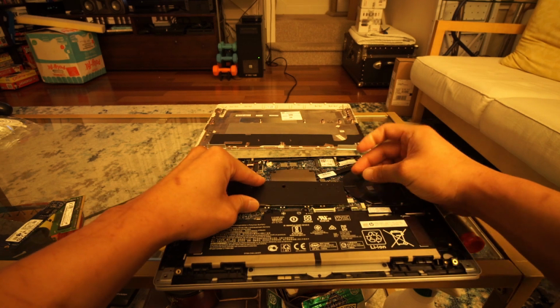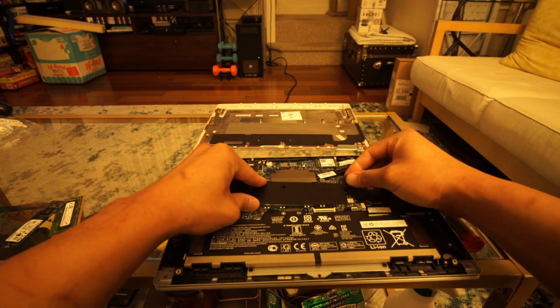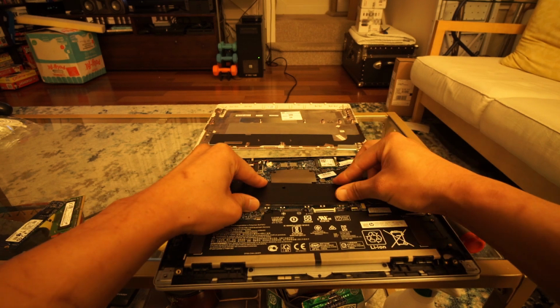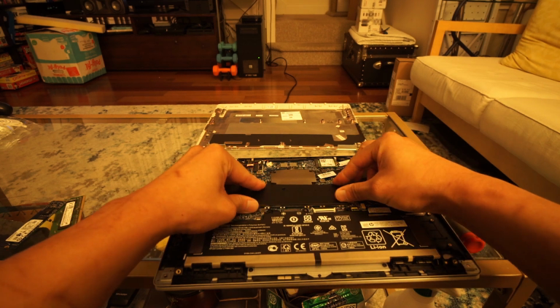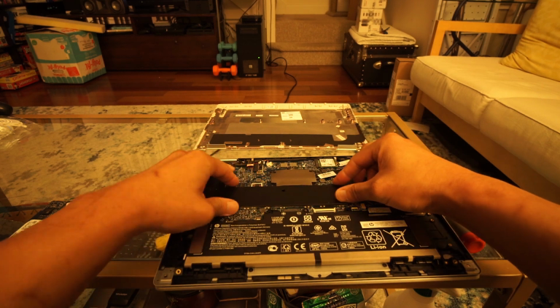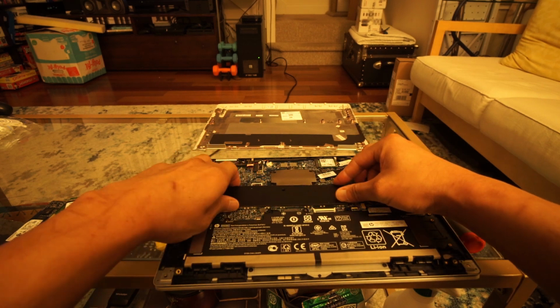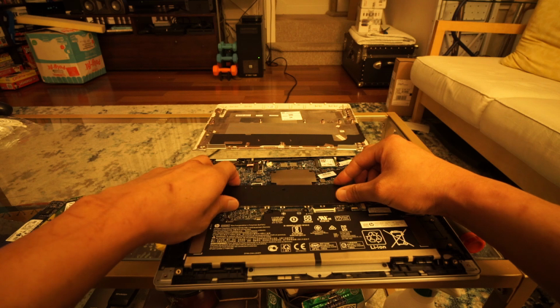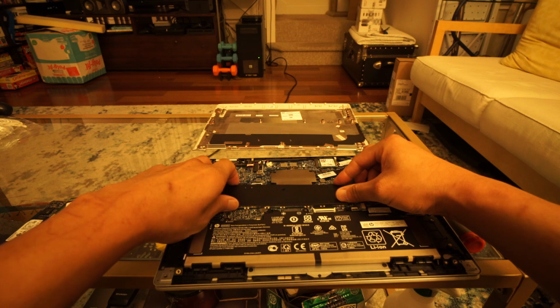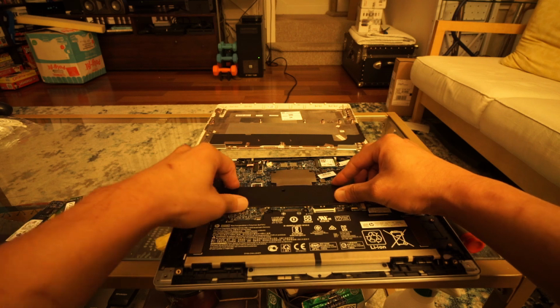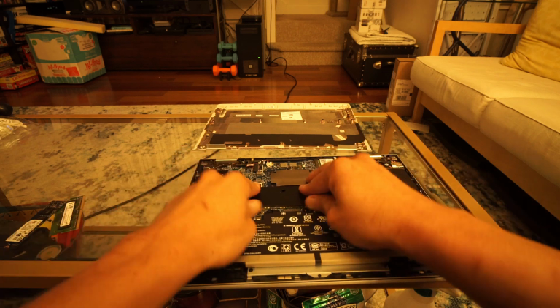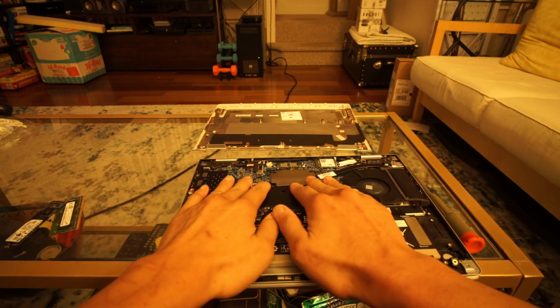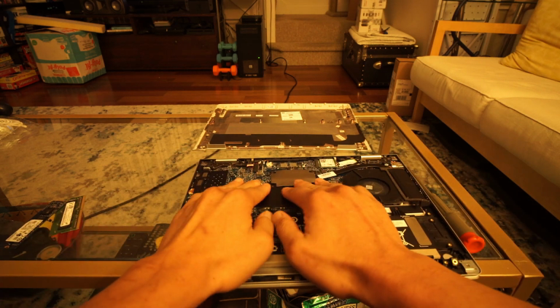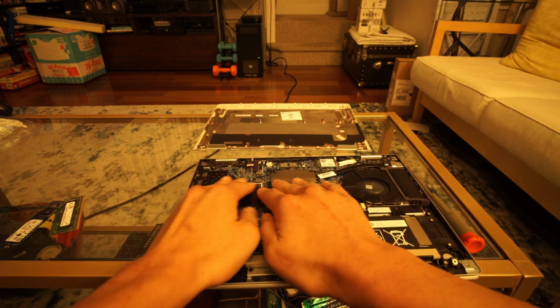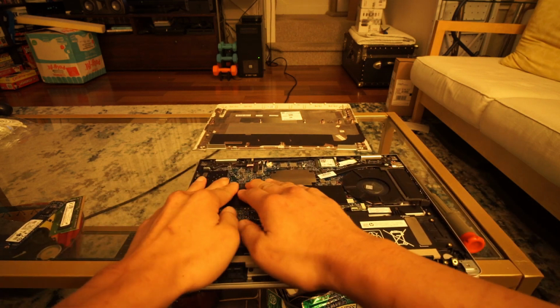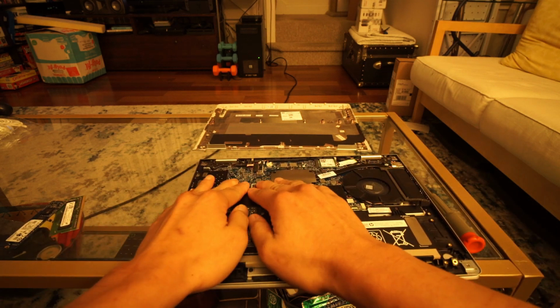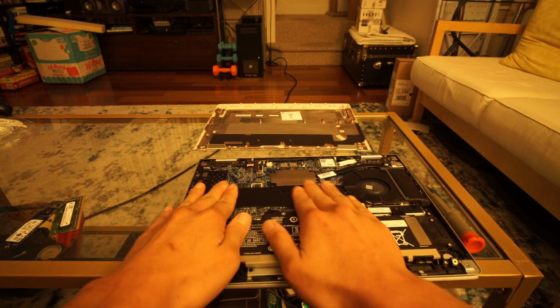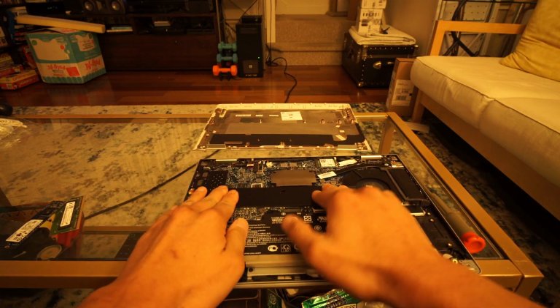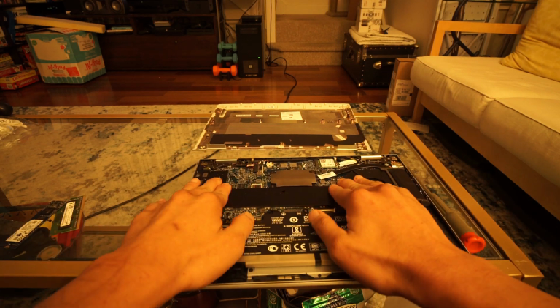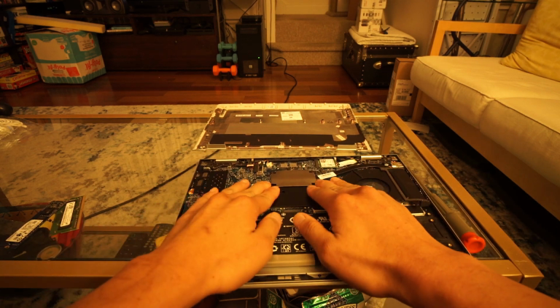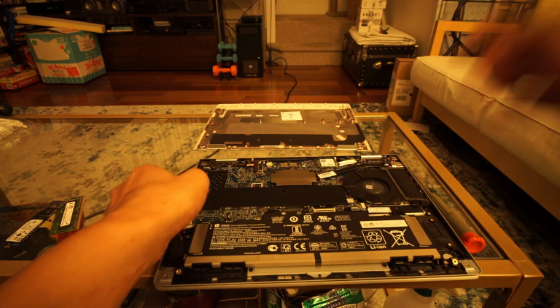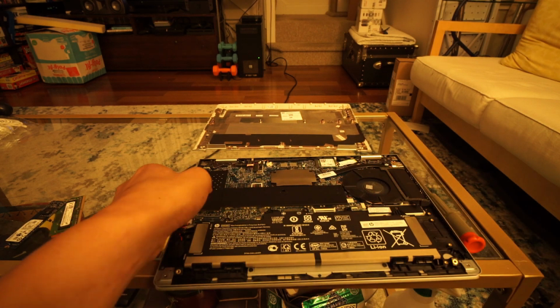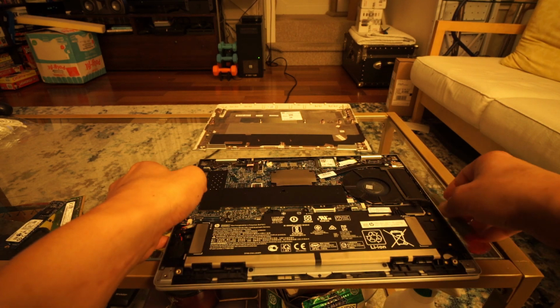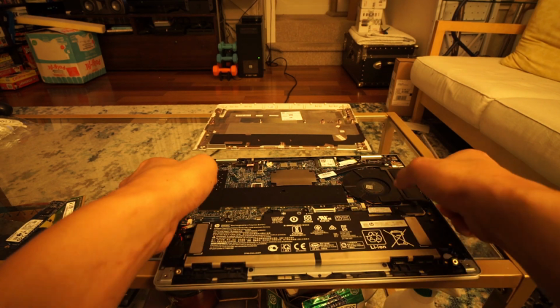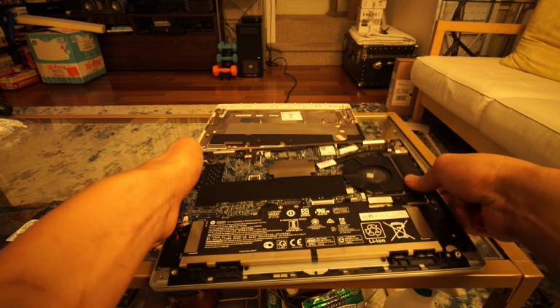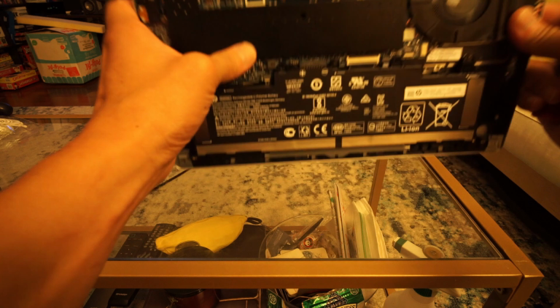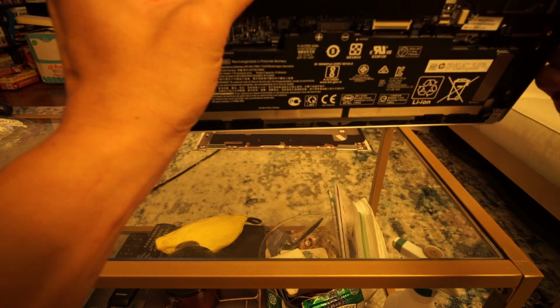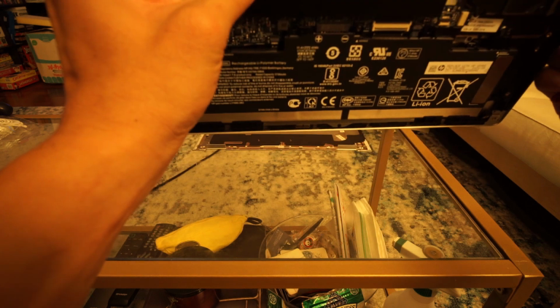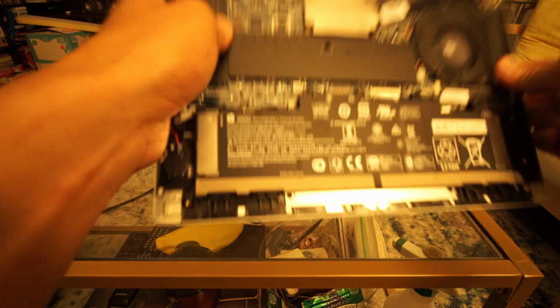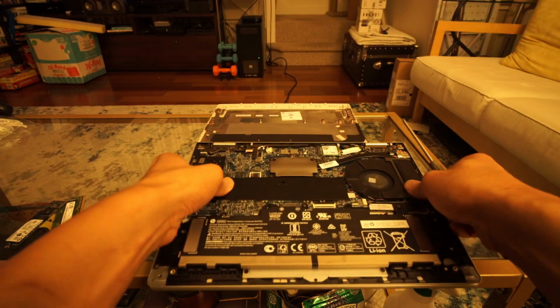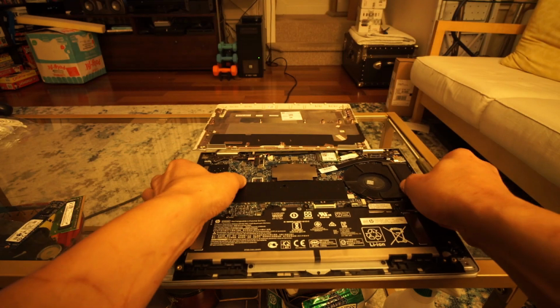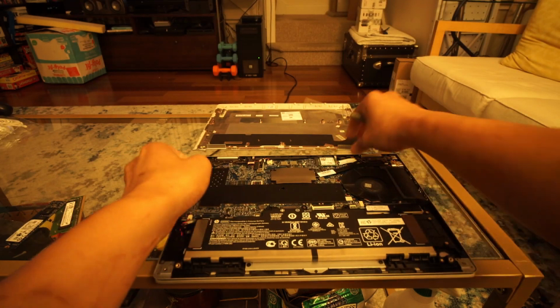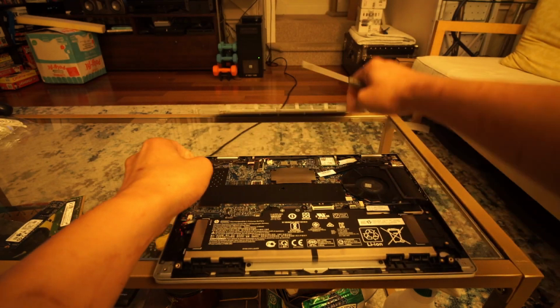Surprisingly, the laptop lid has no flex, which may partially be due to the glass for the touchscreen, and the palm rest actually has a lot less flex than the T14 I recently reviewed.